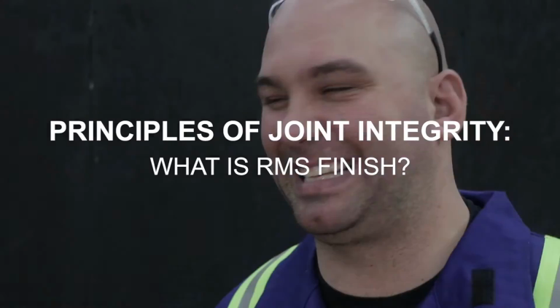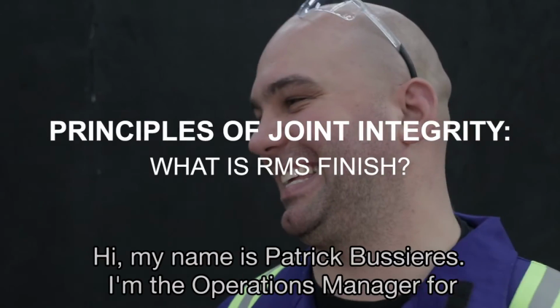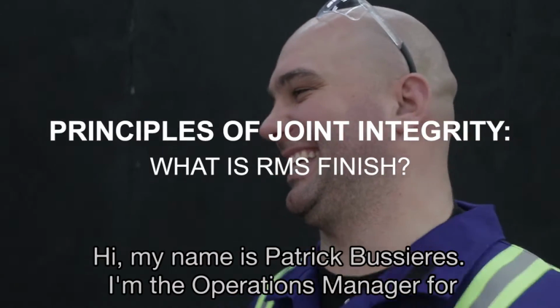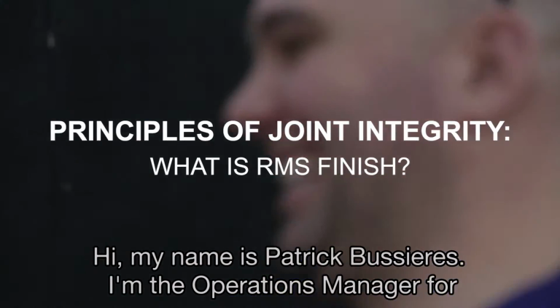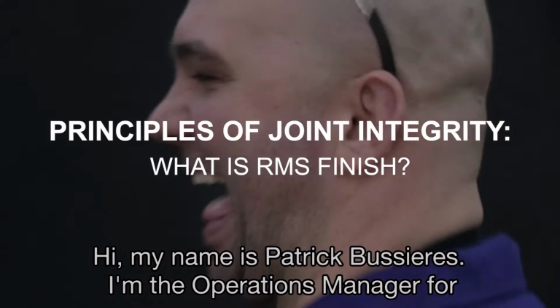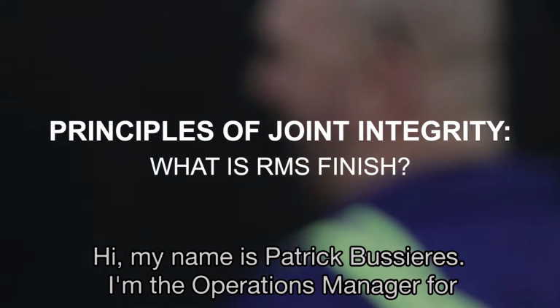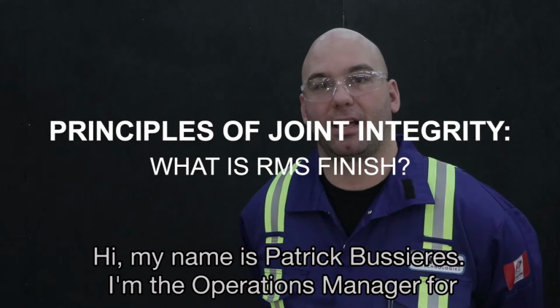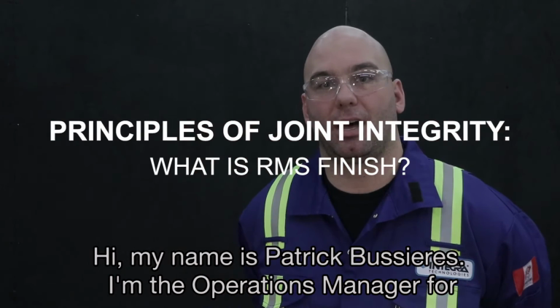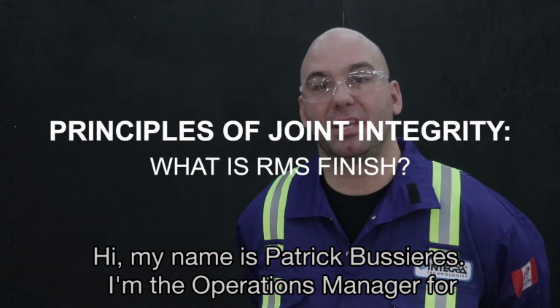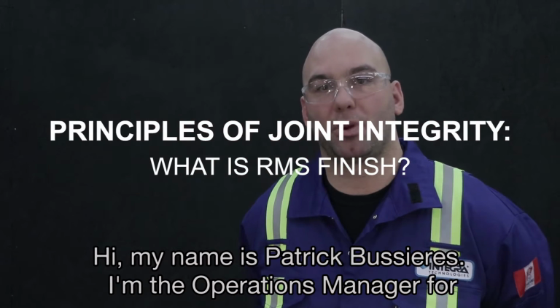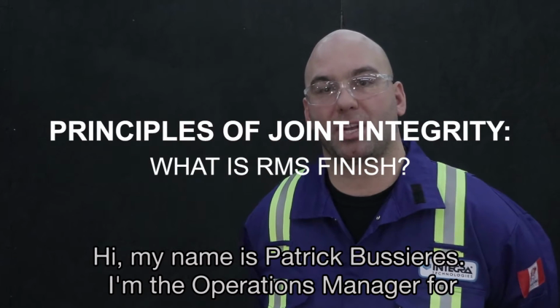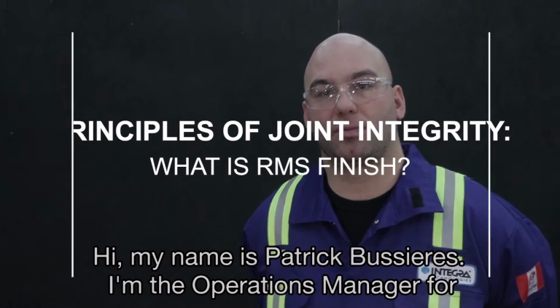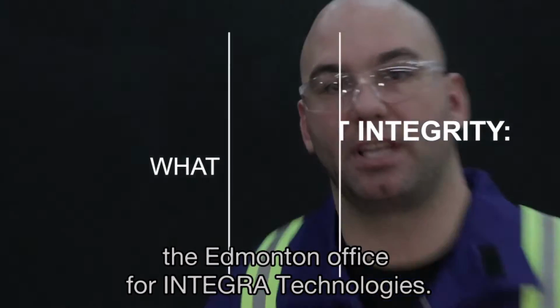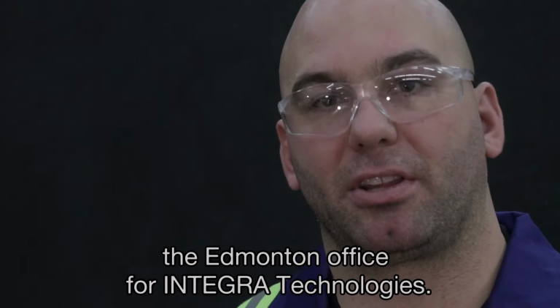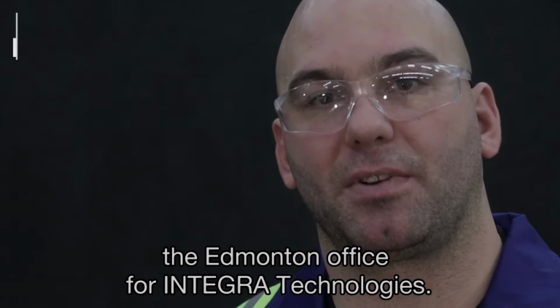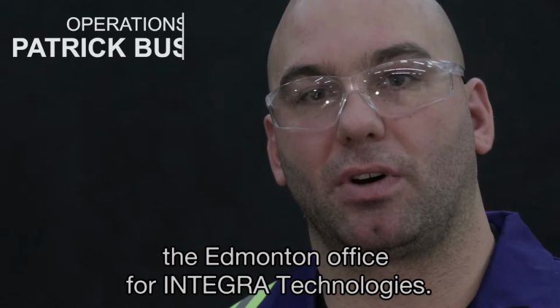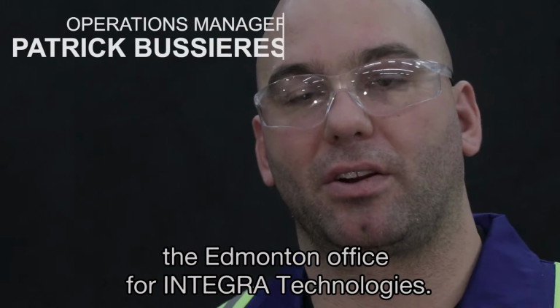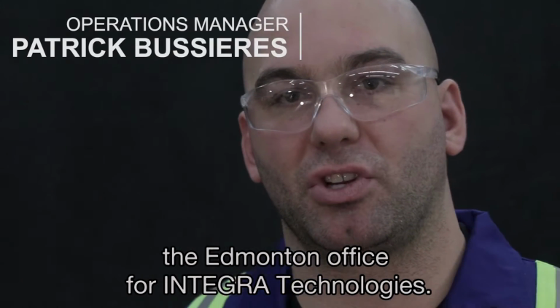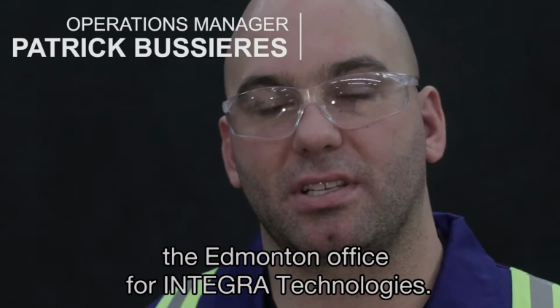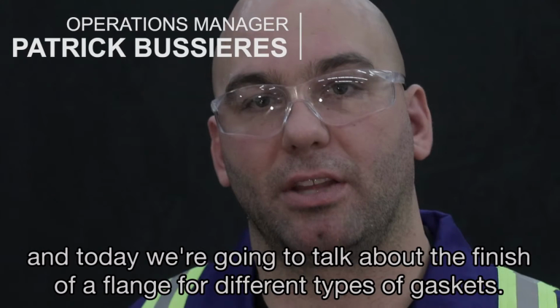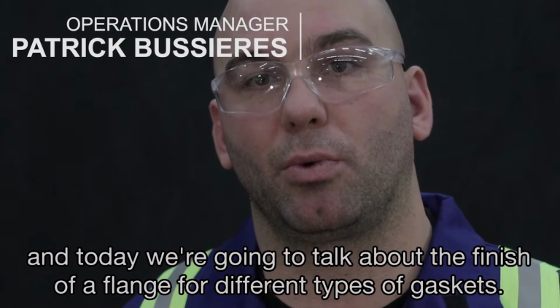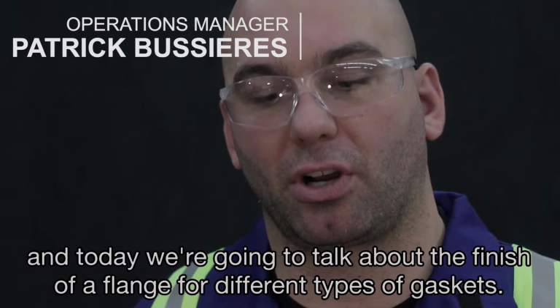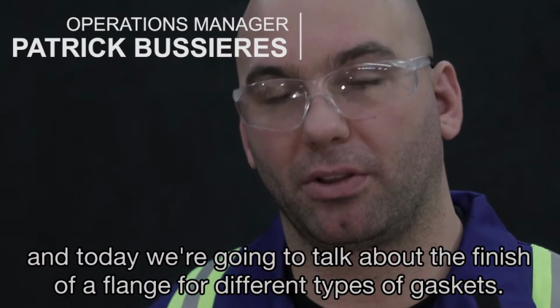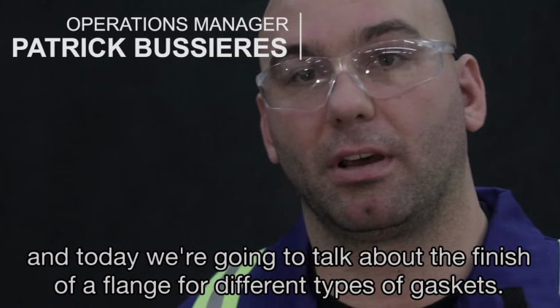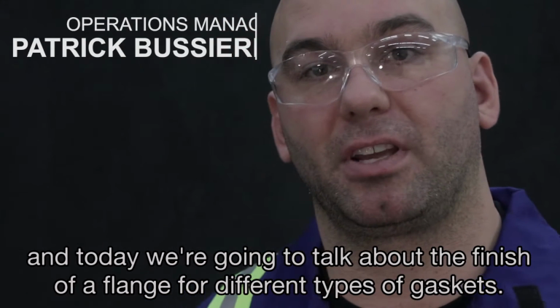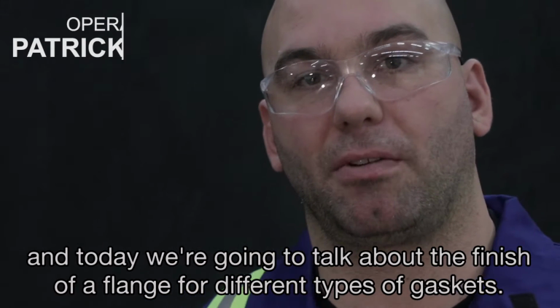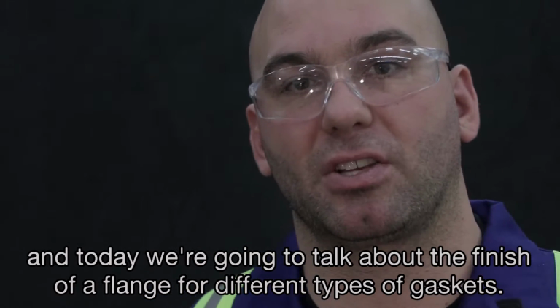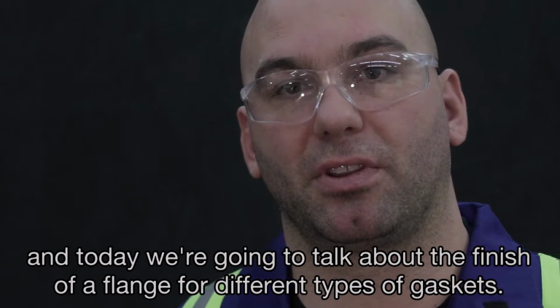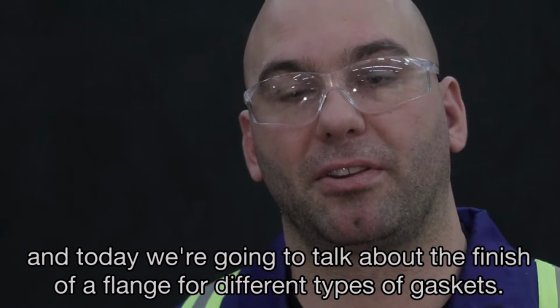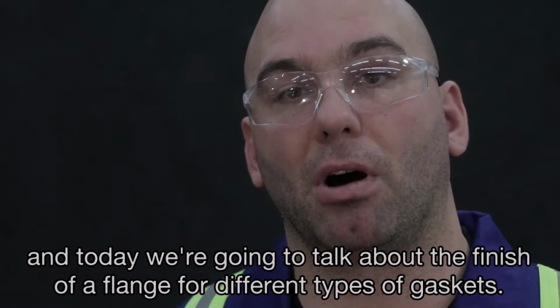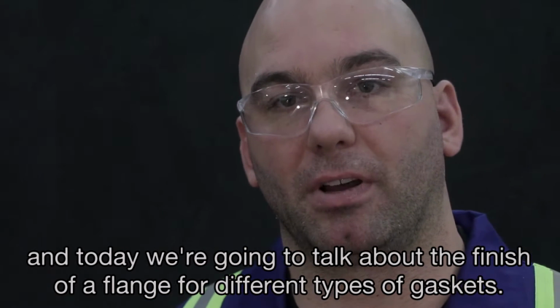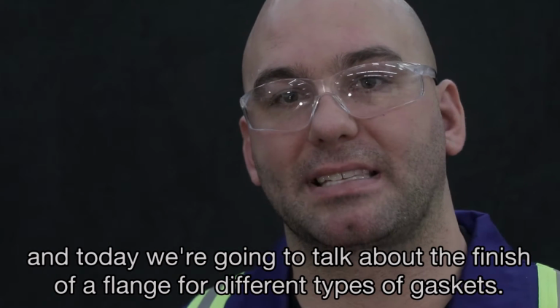Hi, my name is Patrick Bussière. I'm the operations manager for the Edmonton office for Antigro Technologies, and today we're going to talk about the finish of a flange for different types of gaskets.